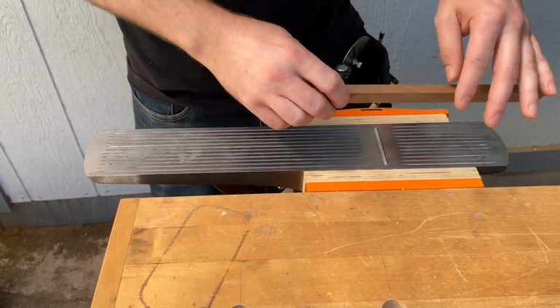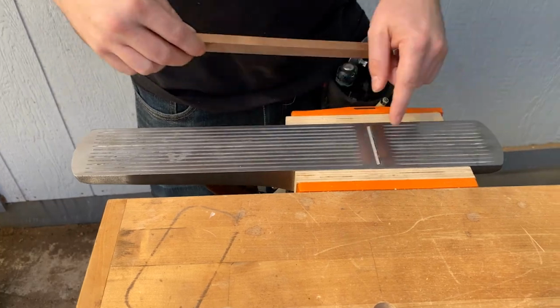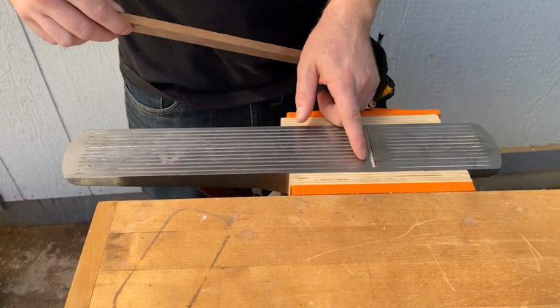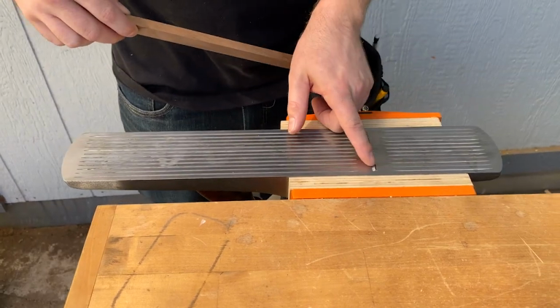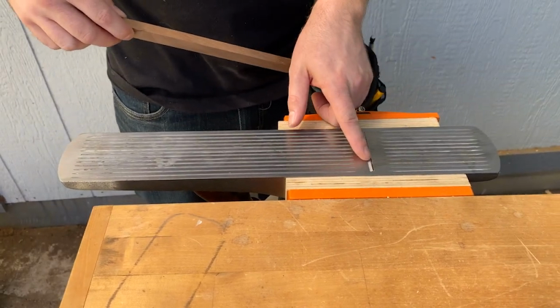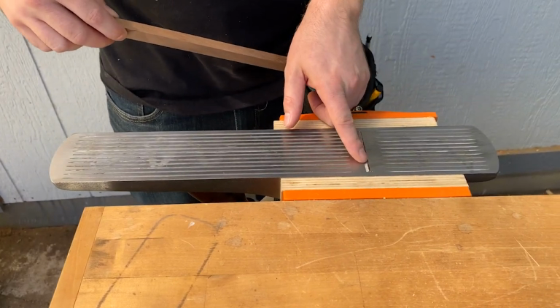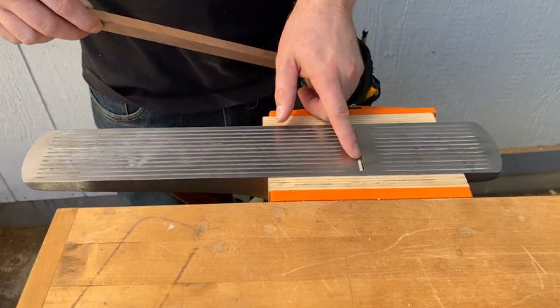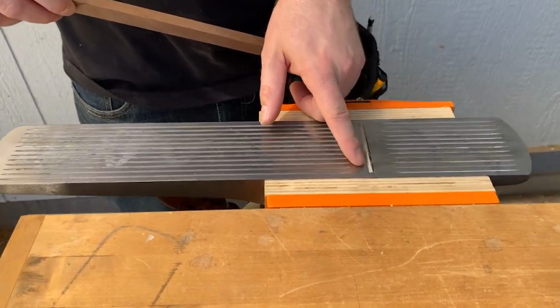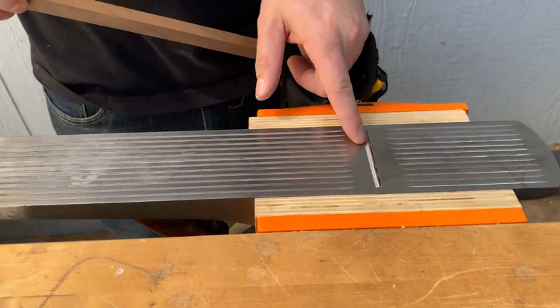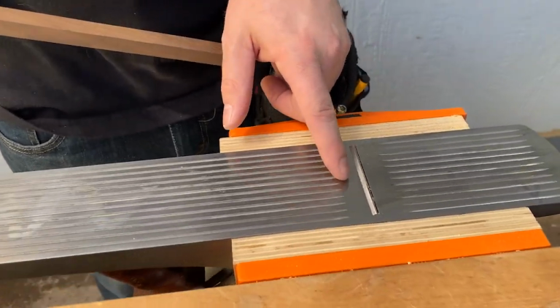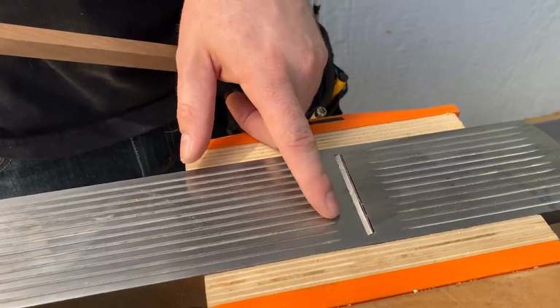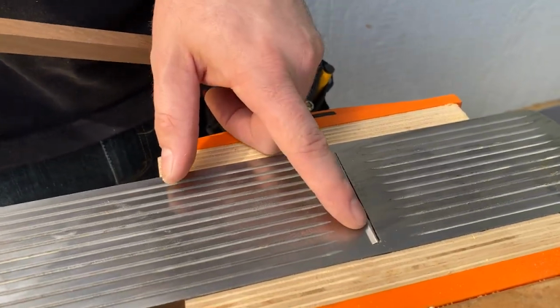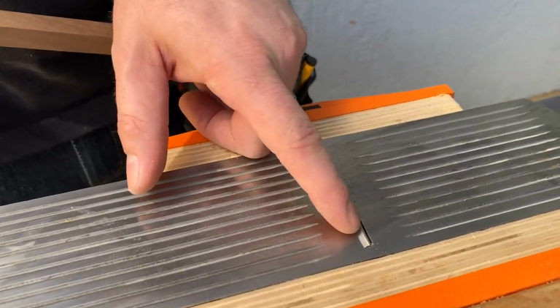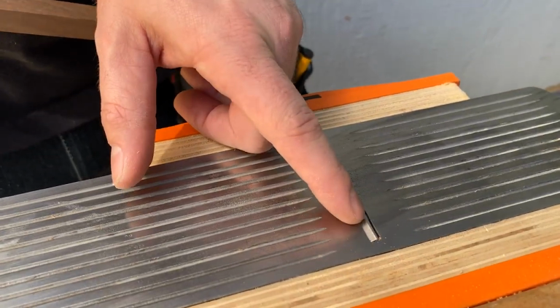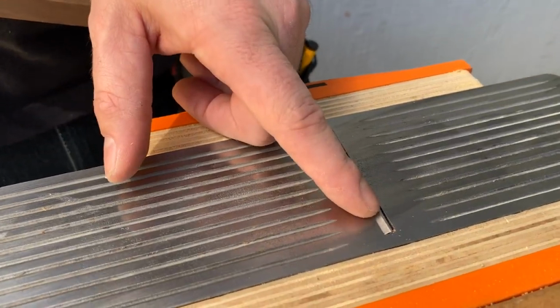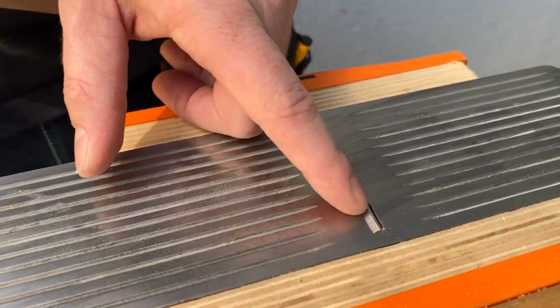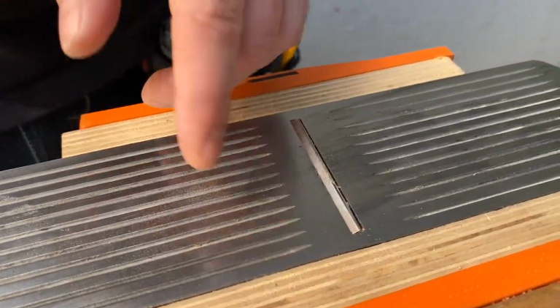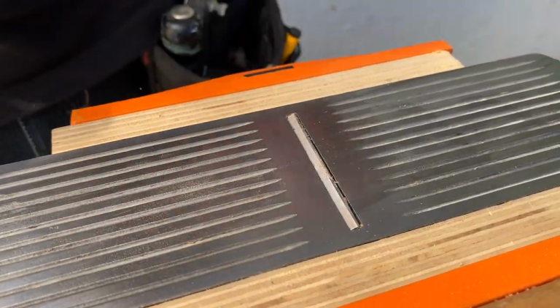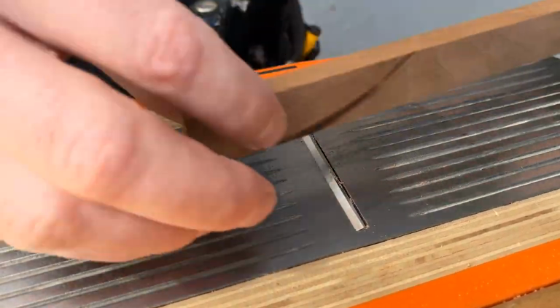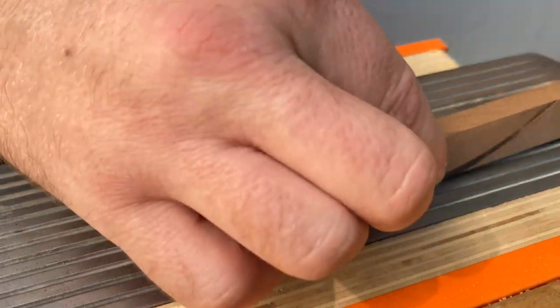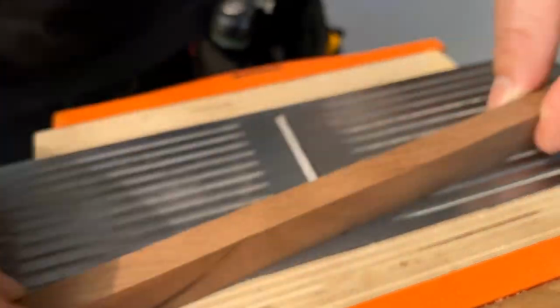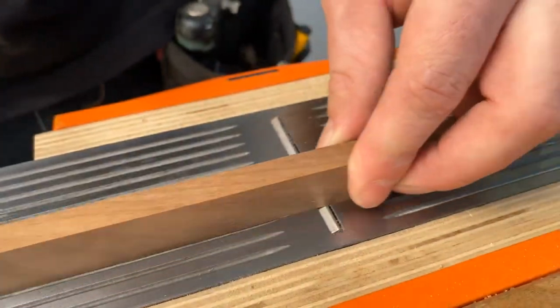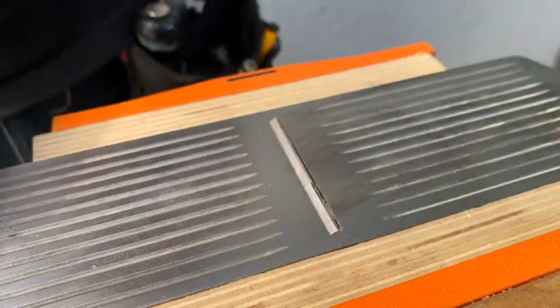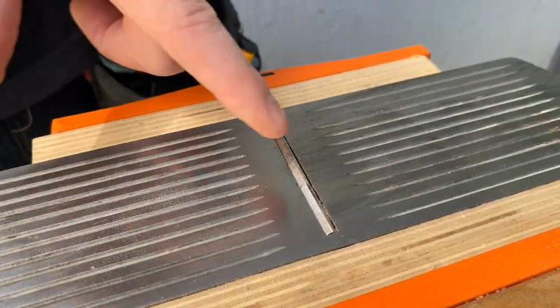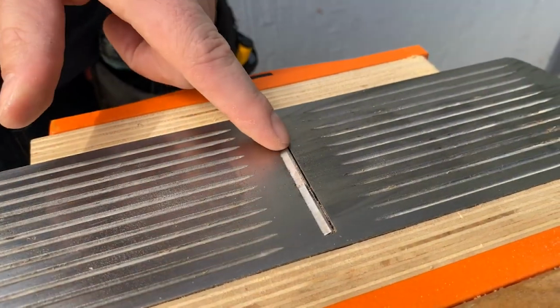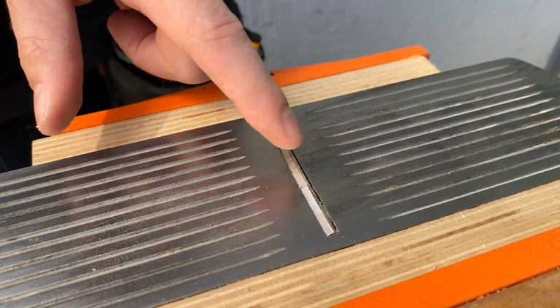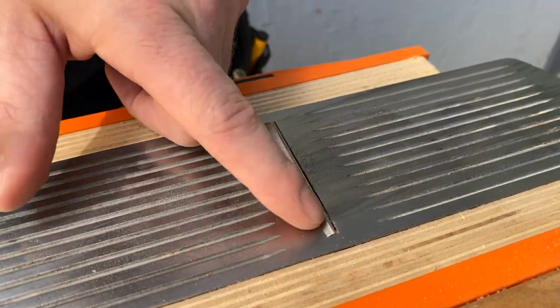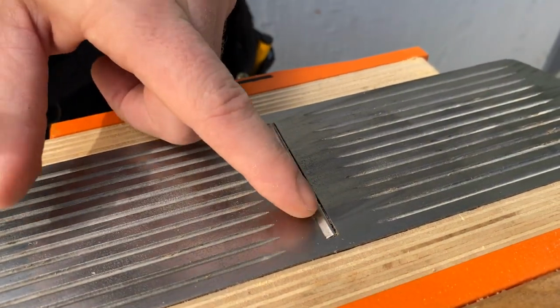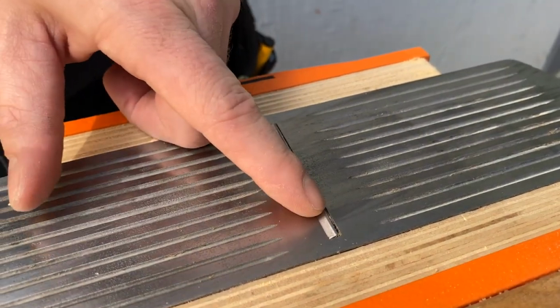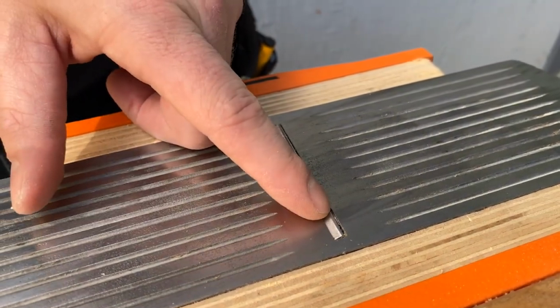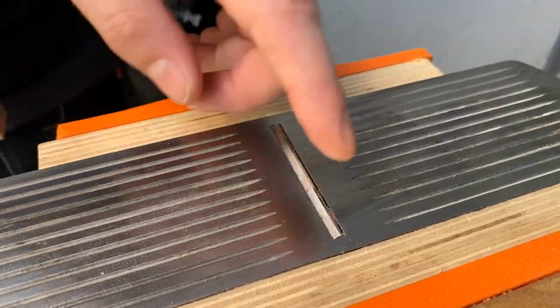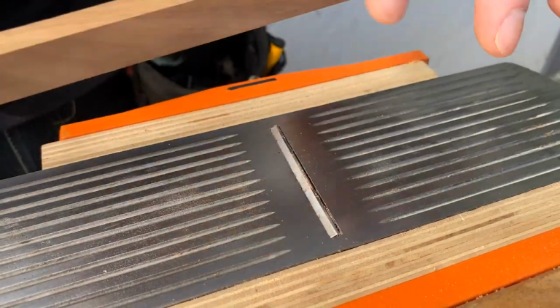You can even tell just by looking at it if any parts are clogged. Like there — I might do my next pass over here if that part starts to get clogged.